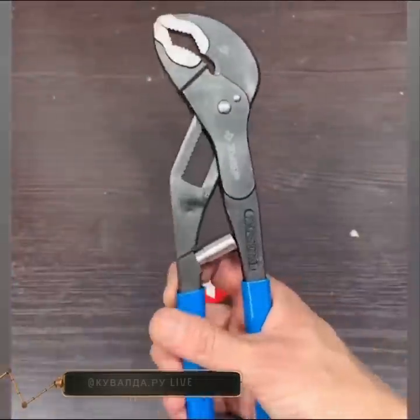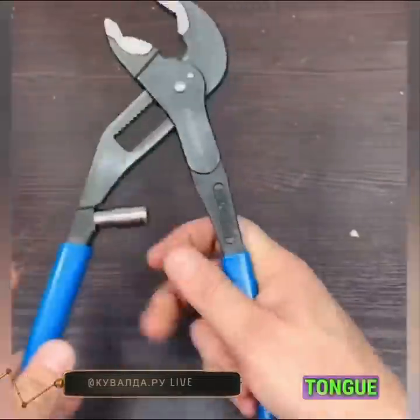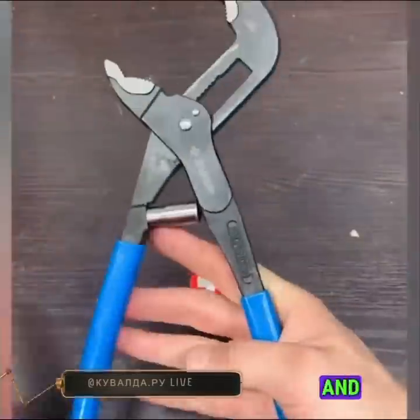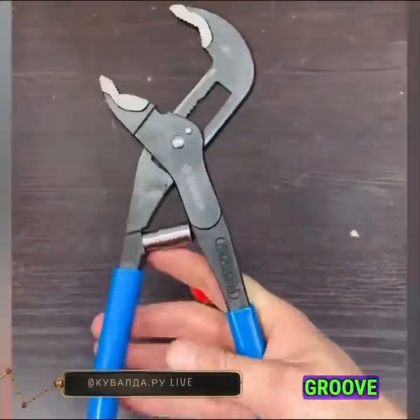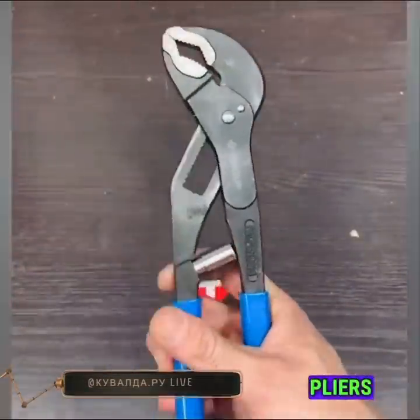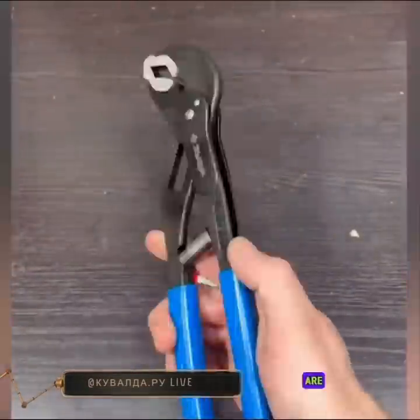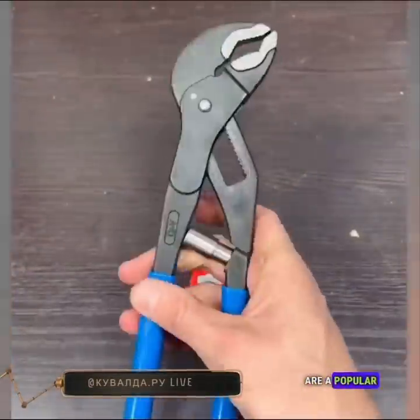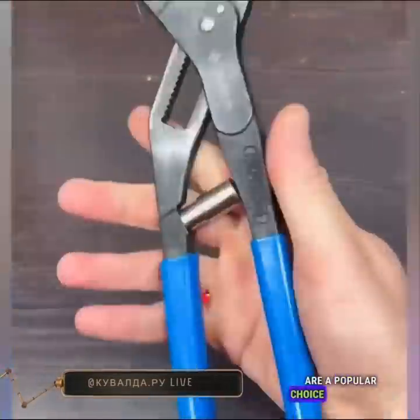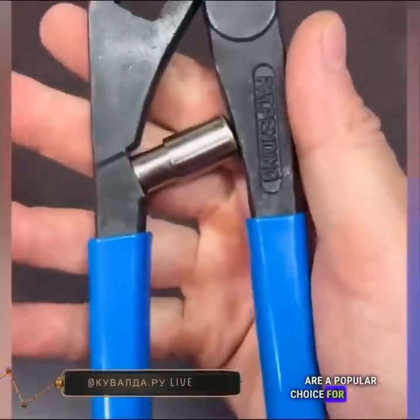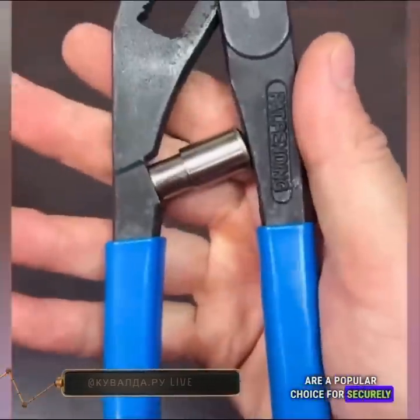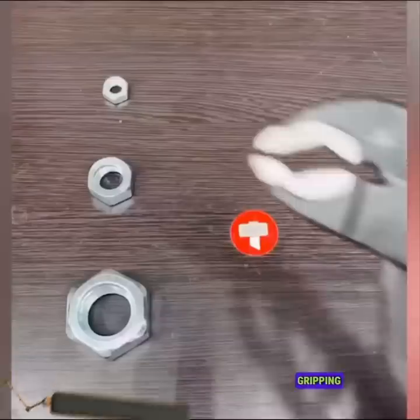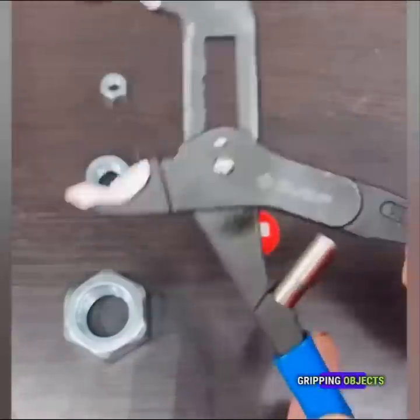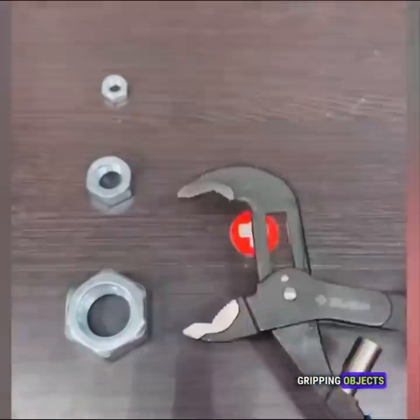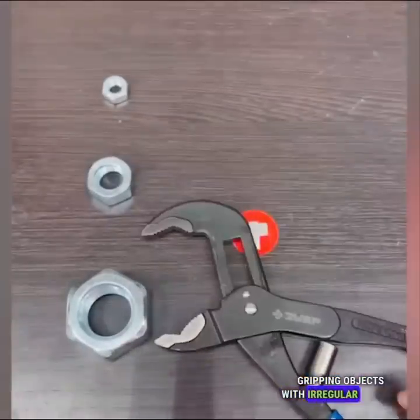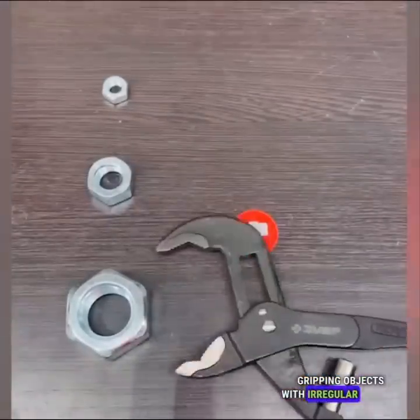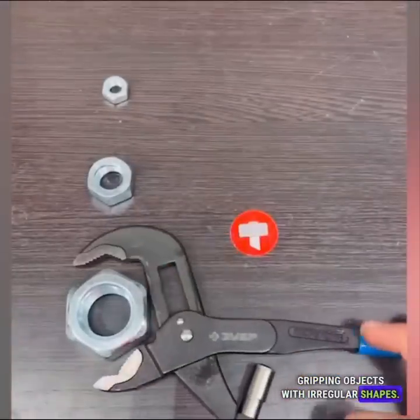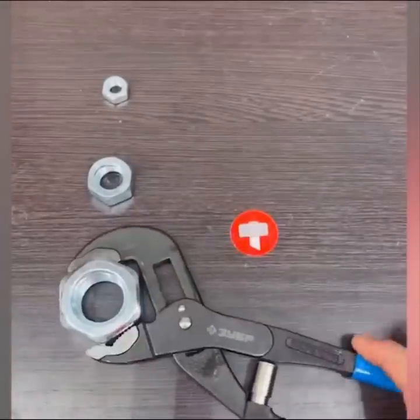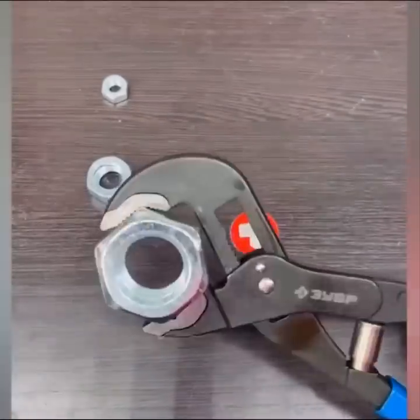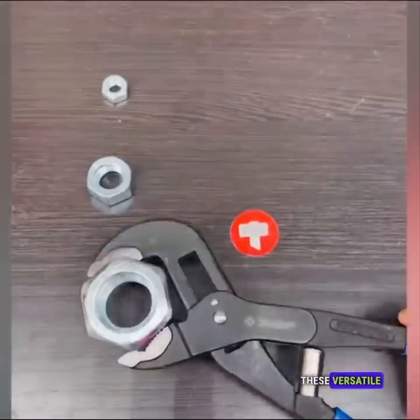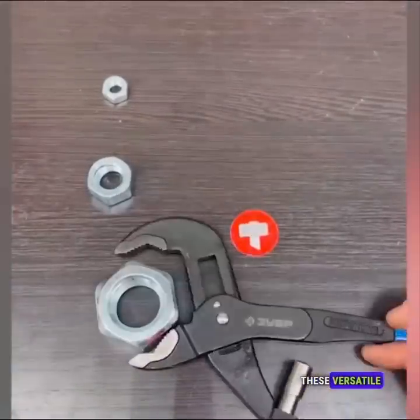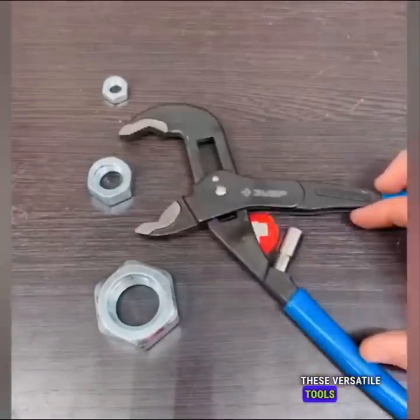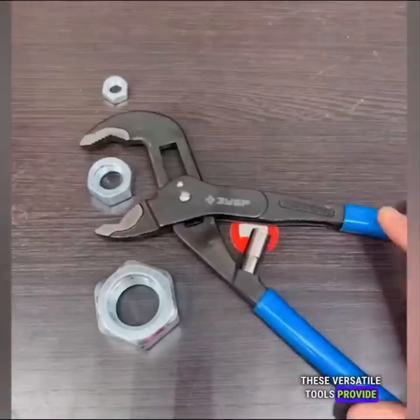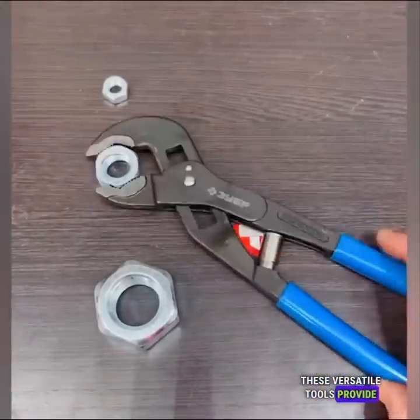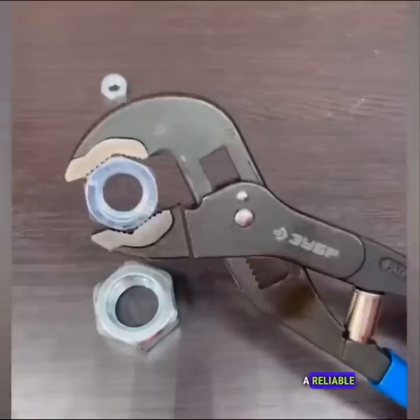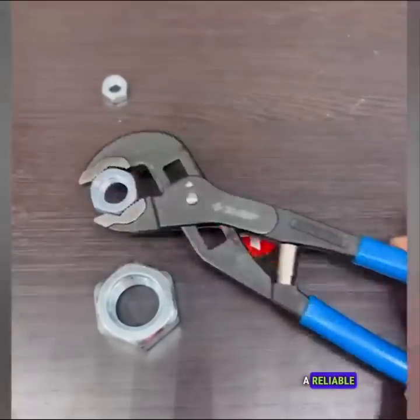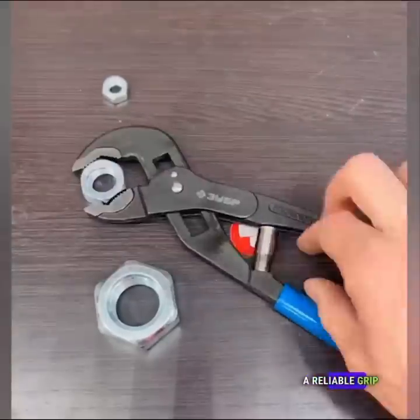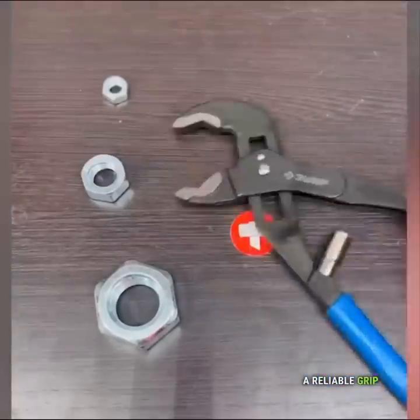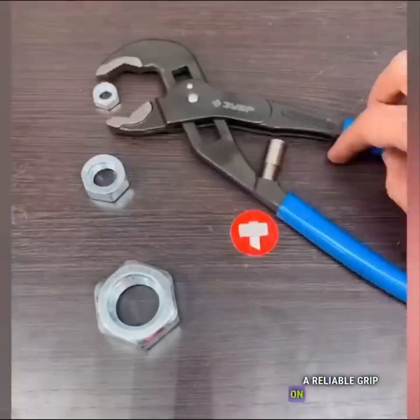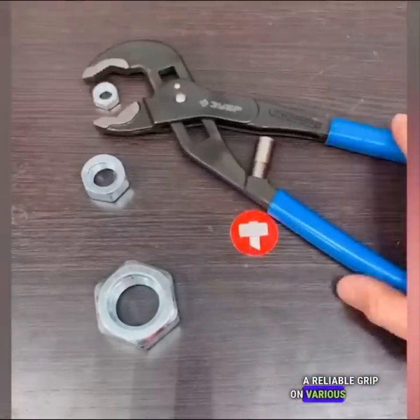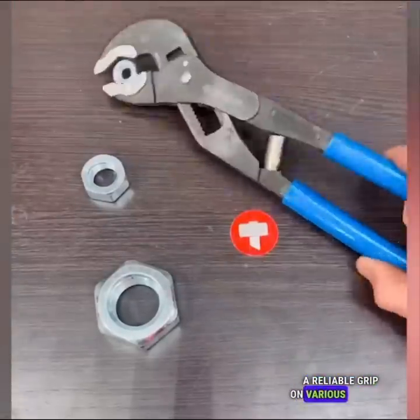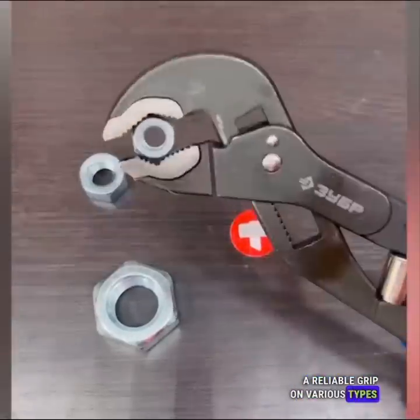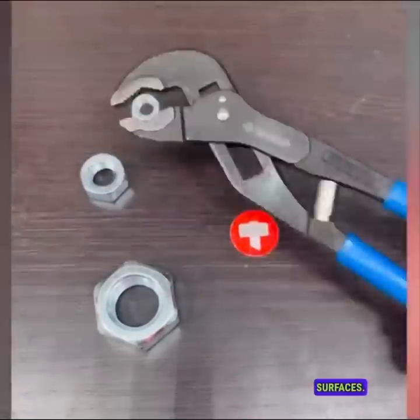Tongue and groove pliers are a popular choice for securely gripping objects with irregular shapes. These versatile tools provide a reliable grip on various types of surfaces.